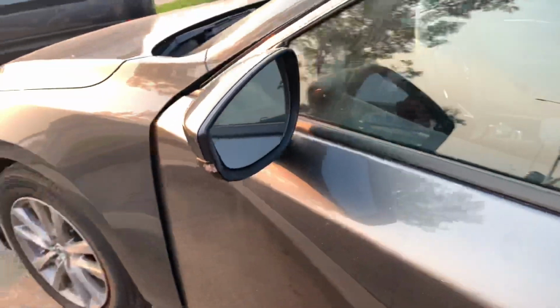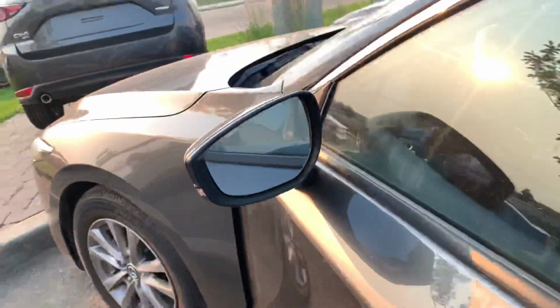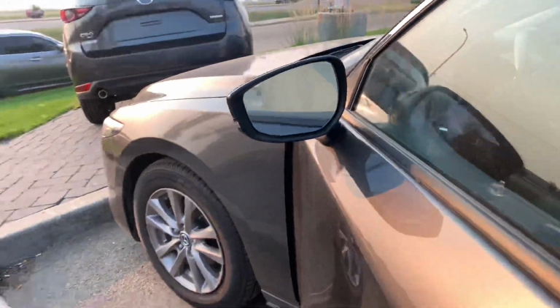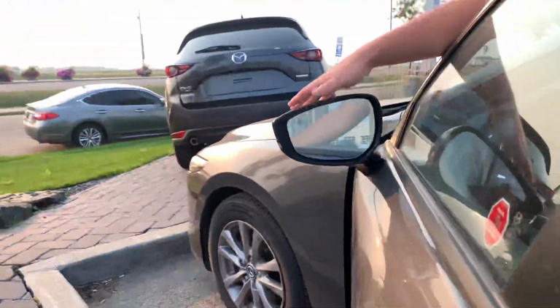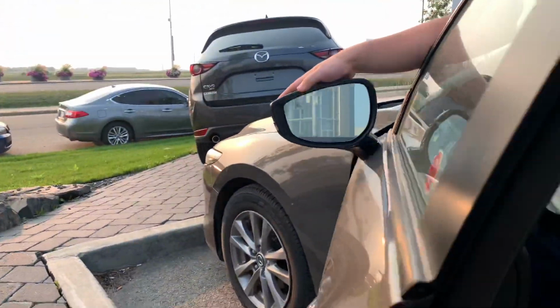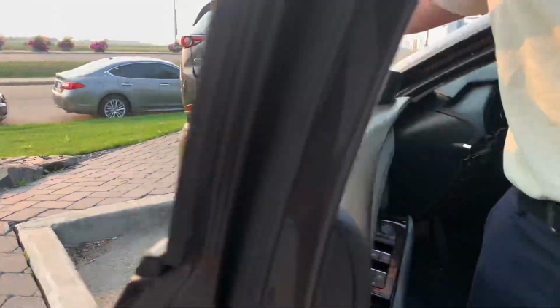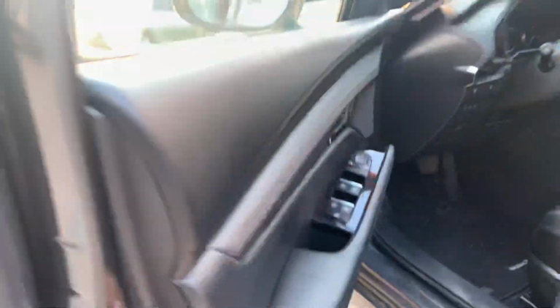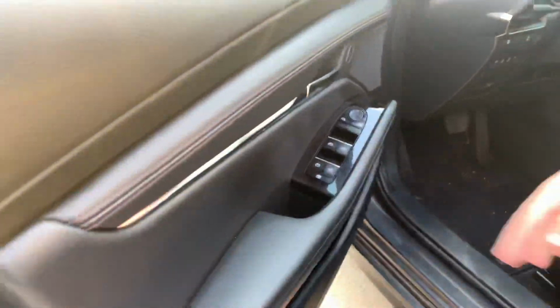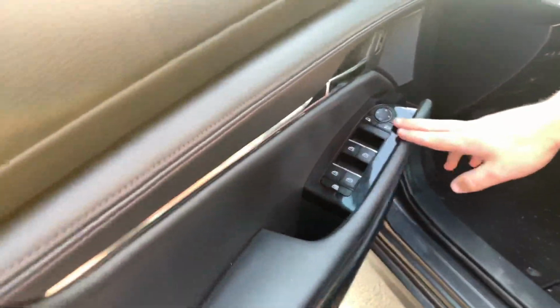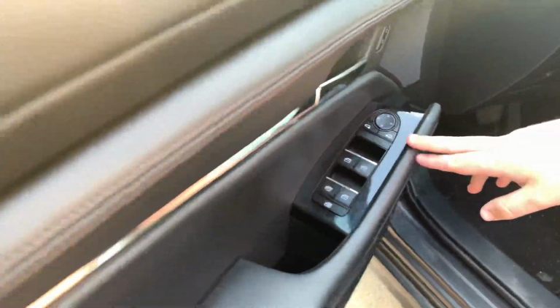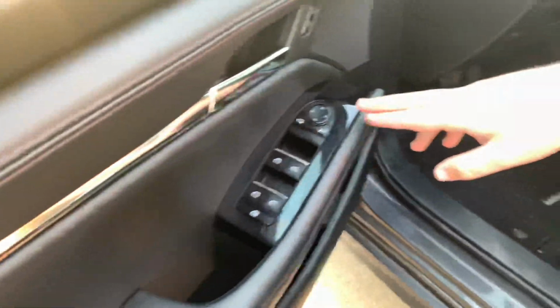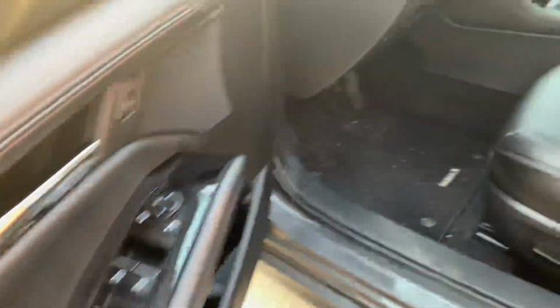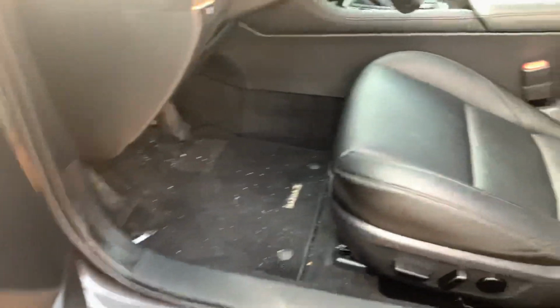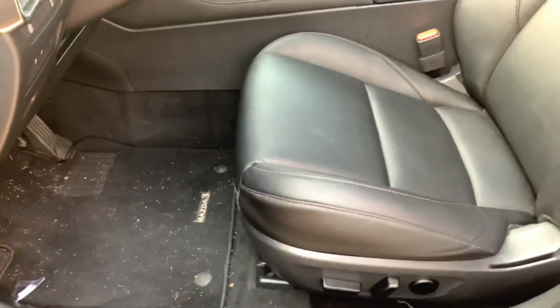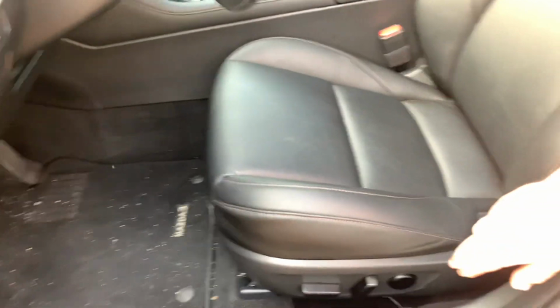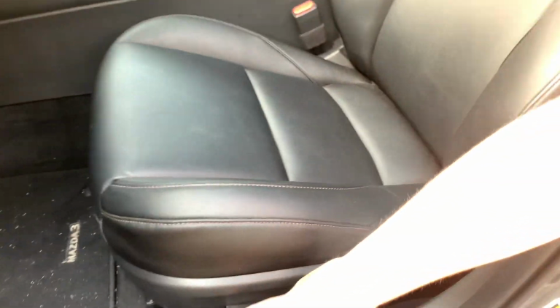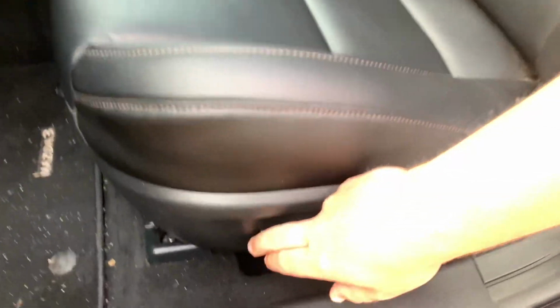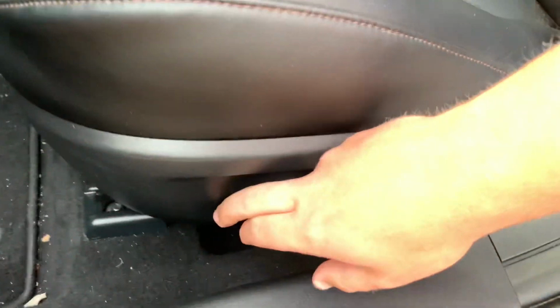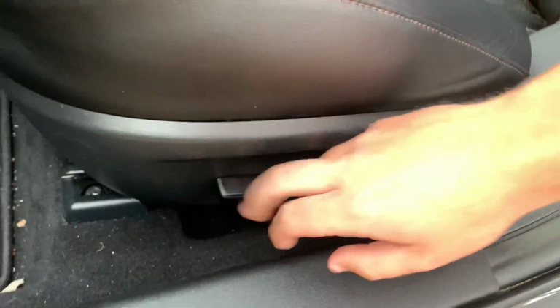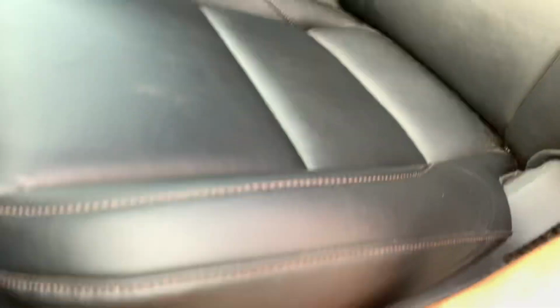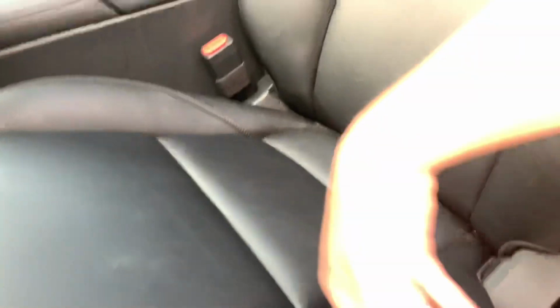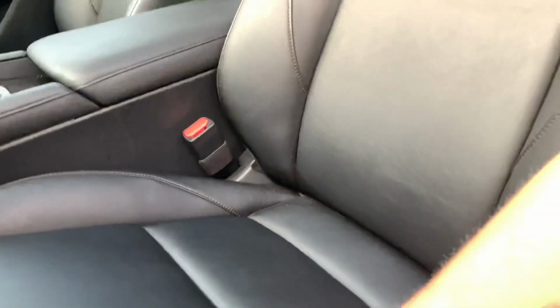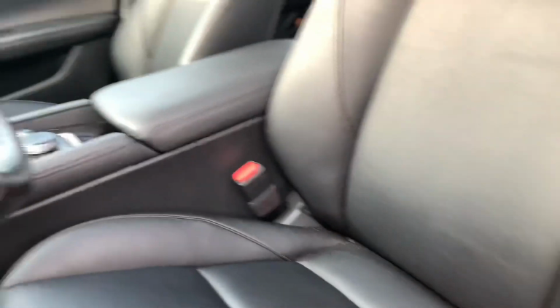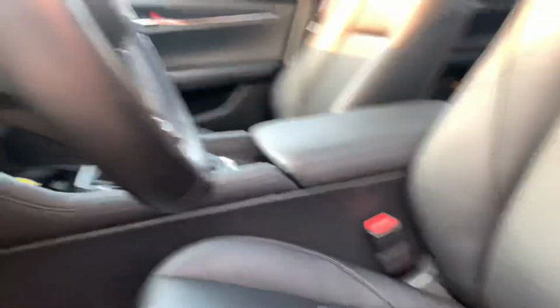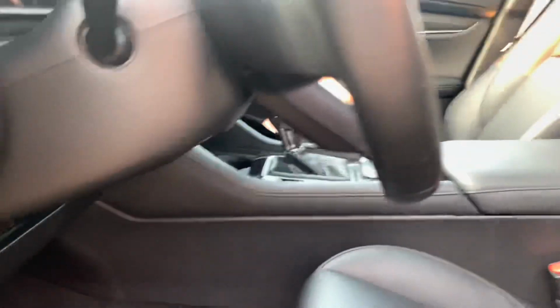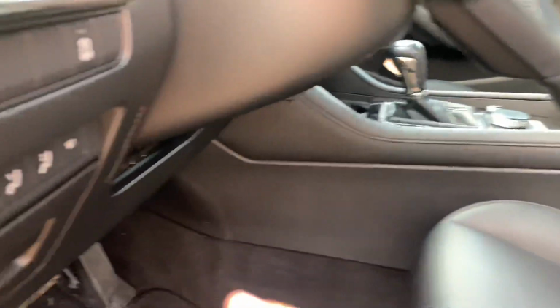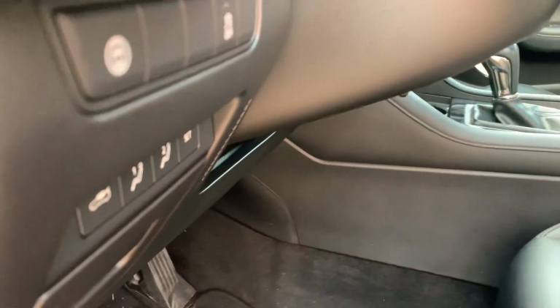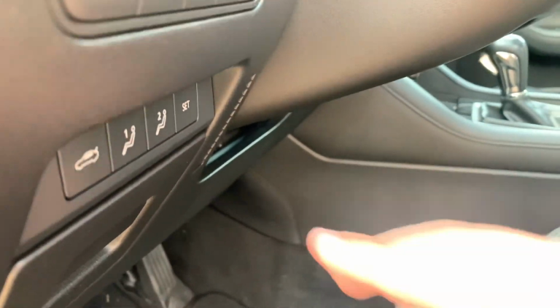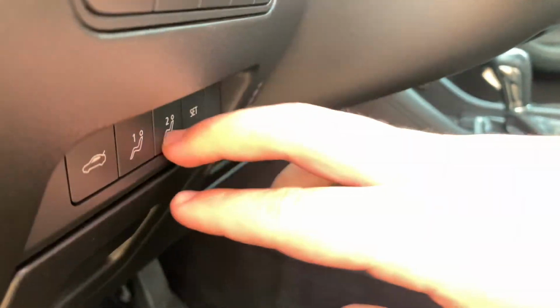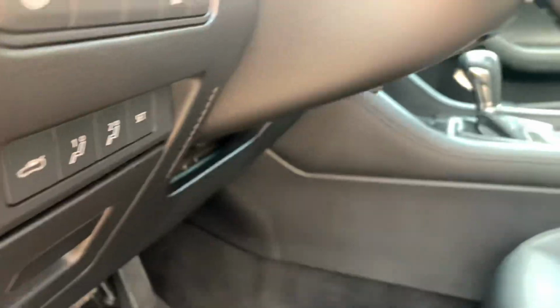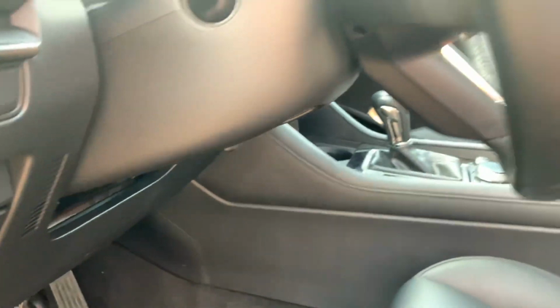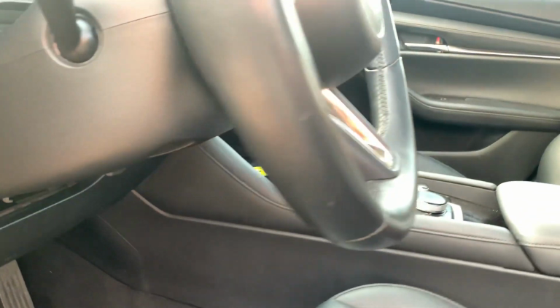Opening up the front, you'll get your blind spot monitoring right here, along with your power windows, power locks, and power mirrors. You will get your automatic seats right here — these are heated seats as well — and you will get your memory seat function, so you have it set for your wife, your husband, whatever setting you want.